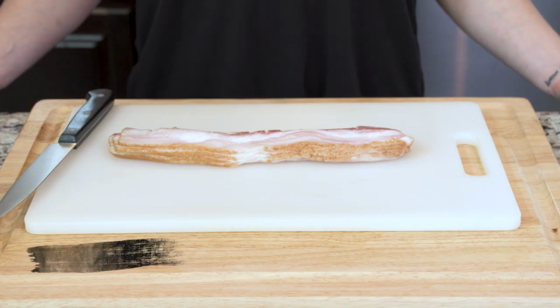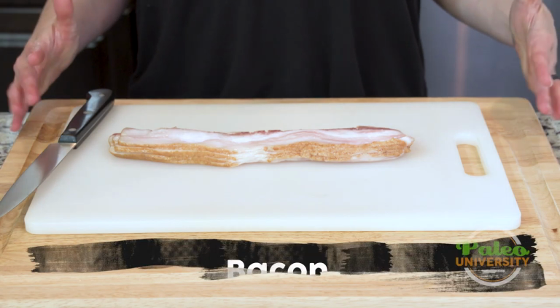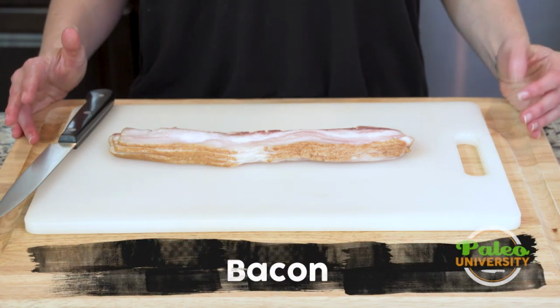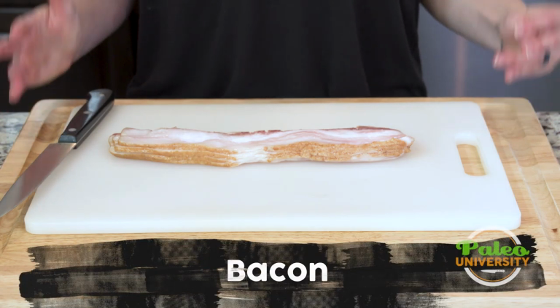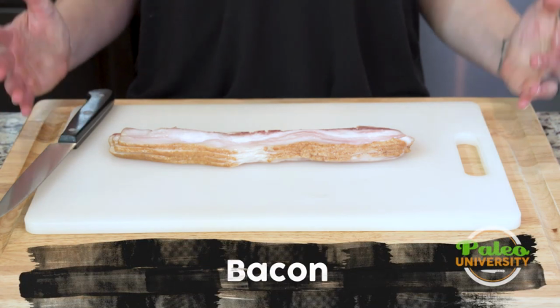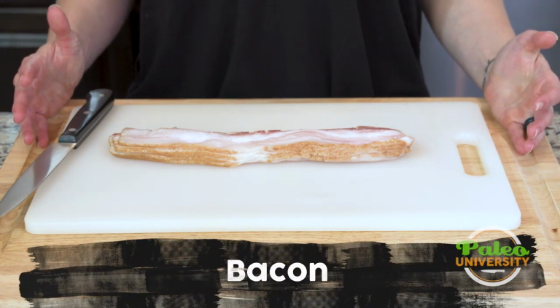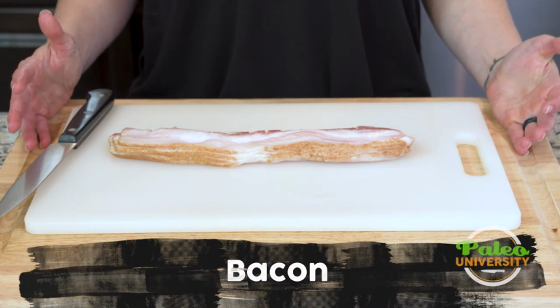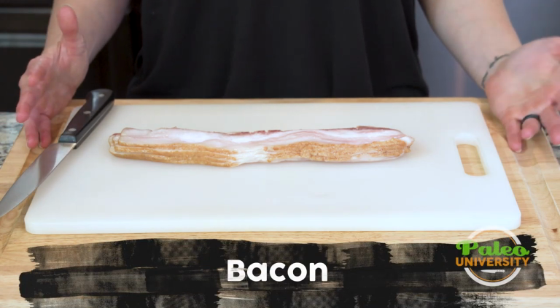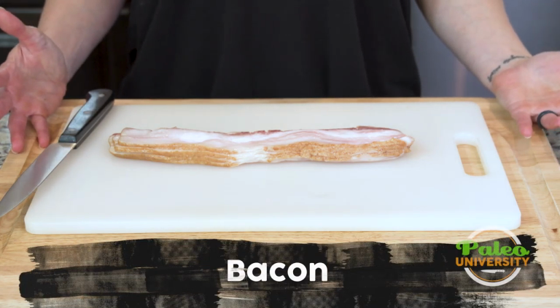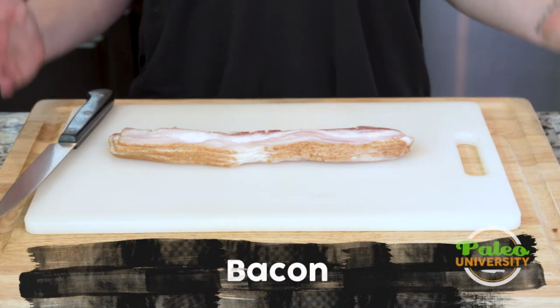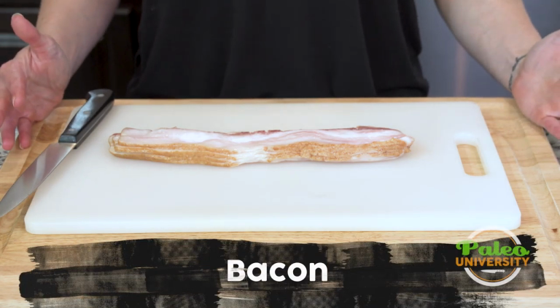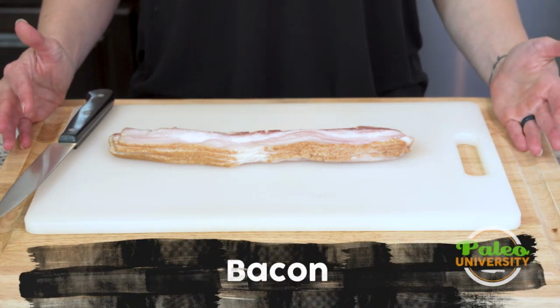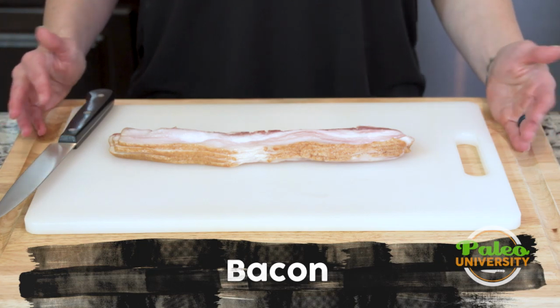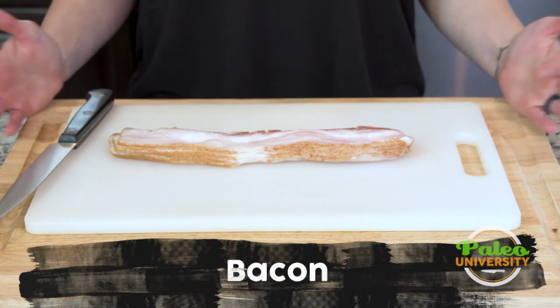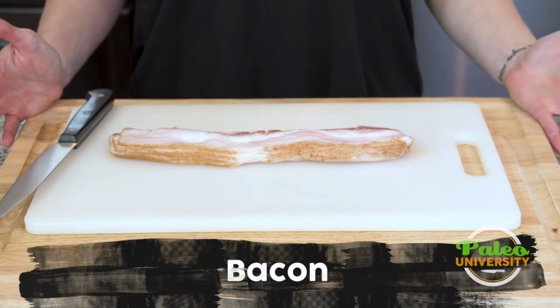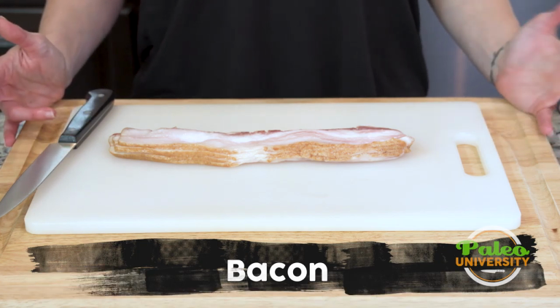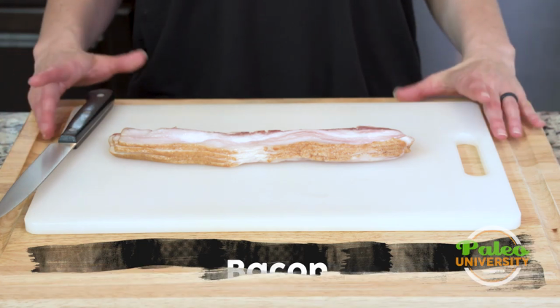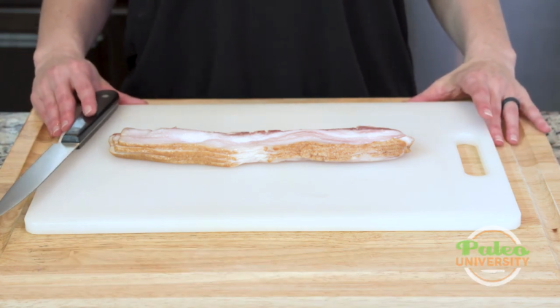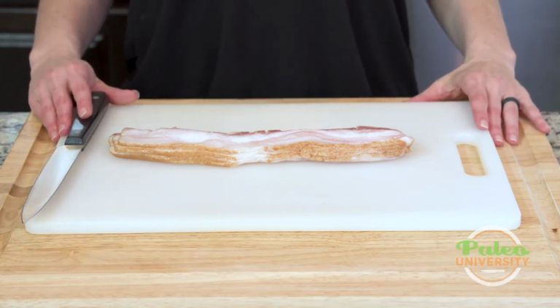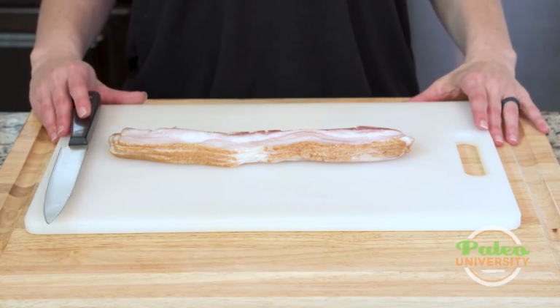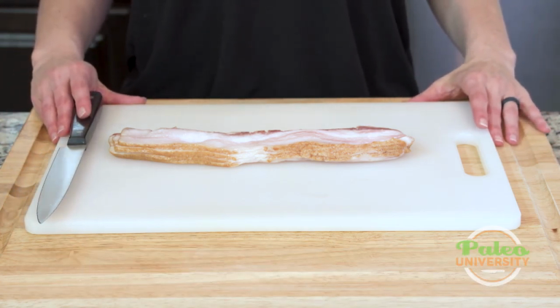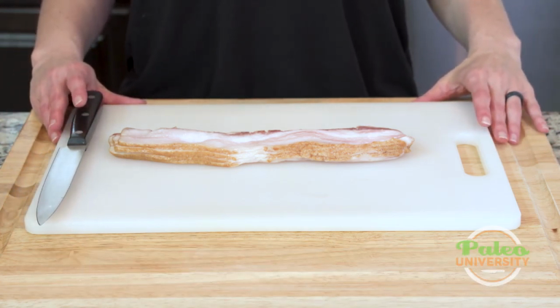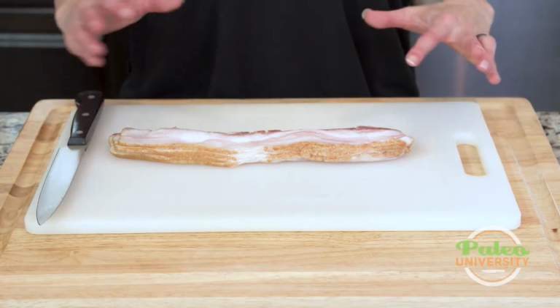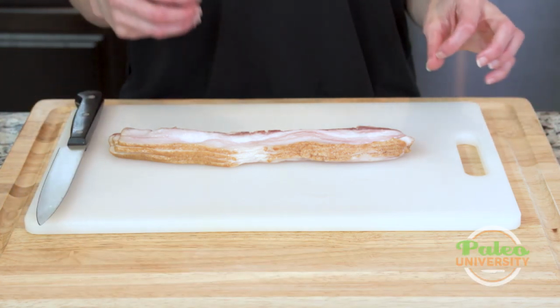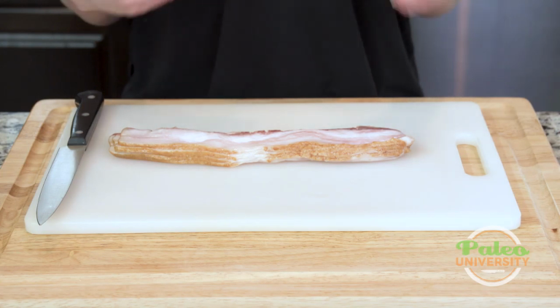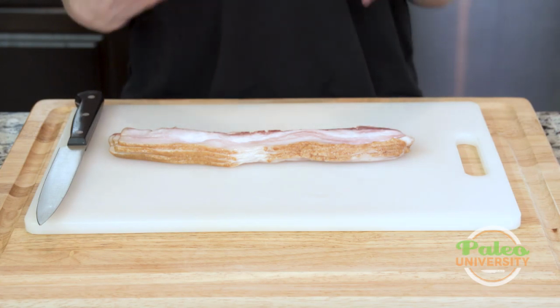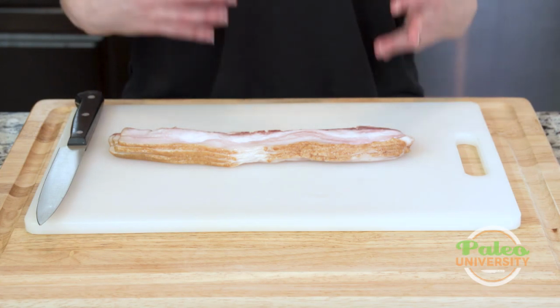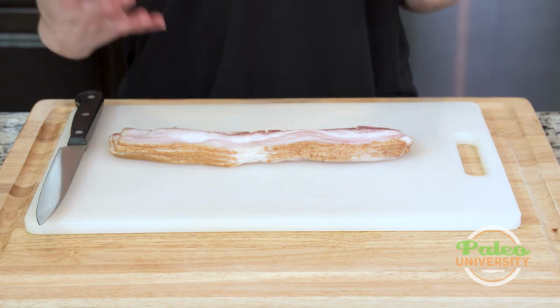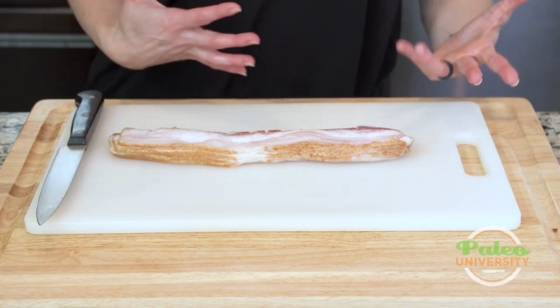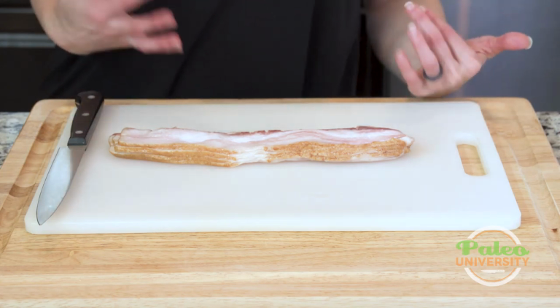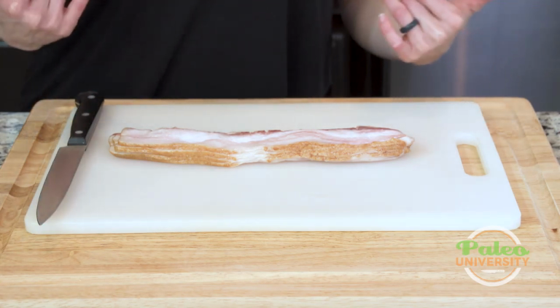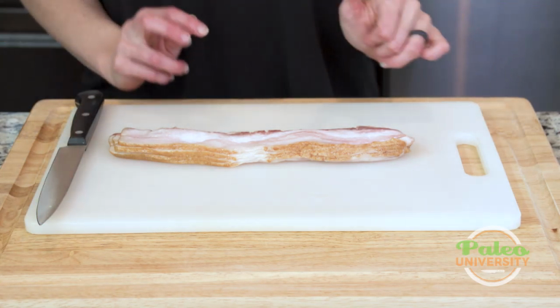A couple of things about choosing bacon. I always think thicker is better when you're cooking with it. Sometimes when you're frying it in the pan you might like it a little thinner, but for cooking, part of the point of picking bacon is to actually render the fat off, so a little bit thicker is my preferred.